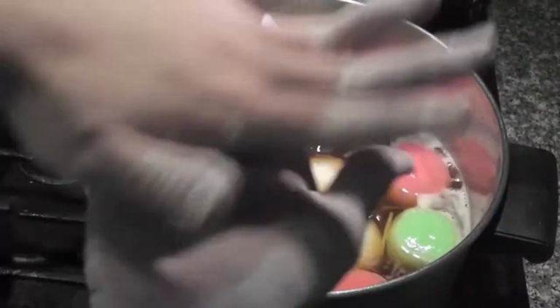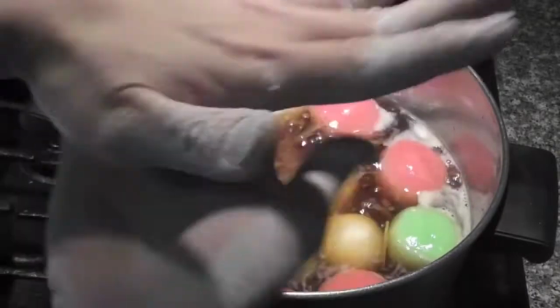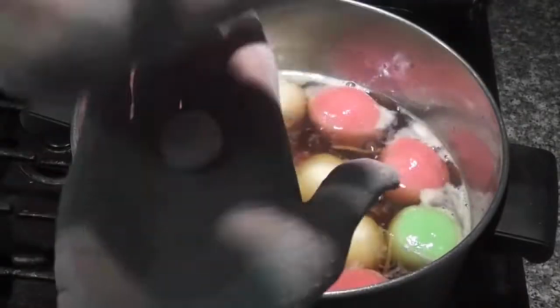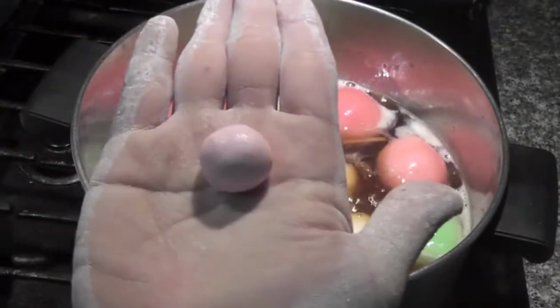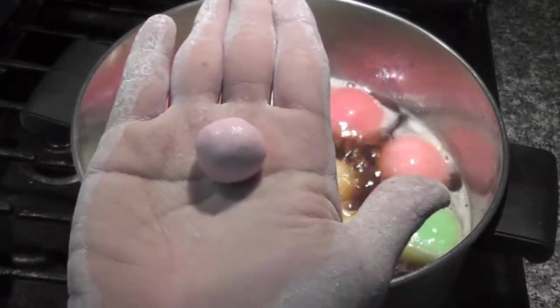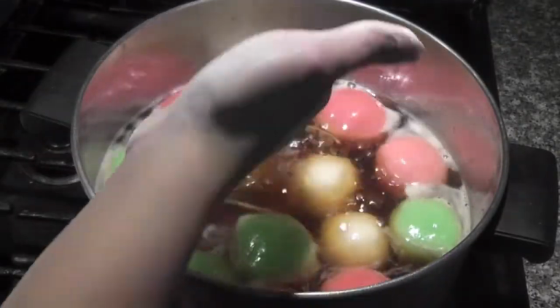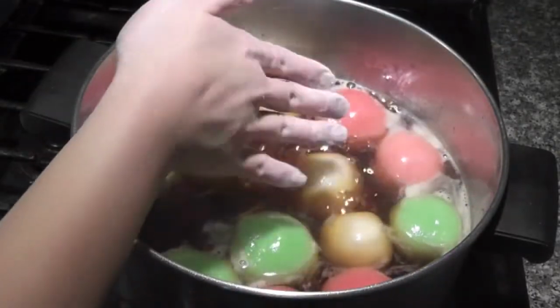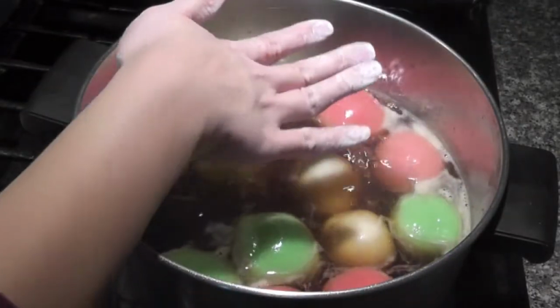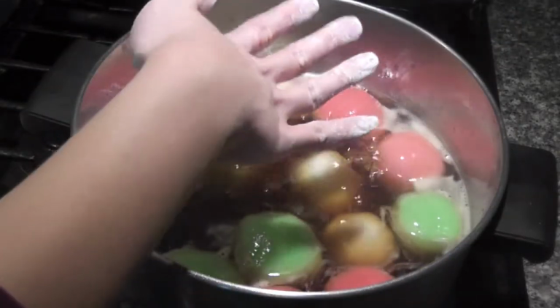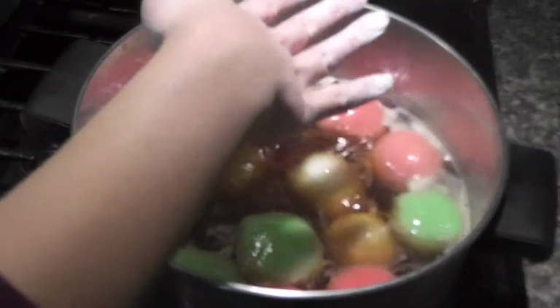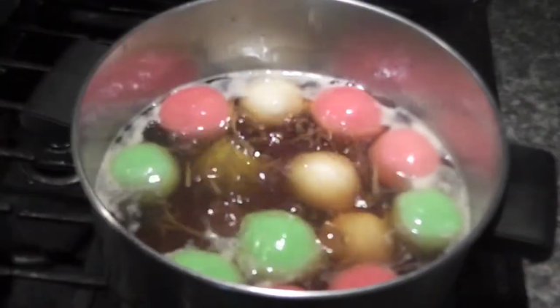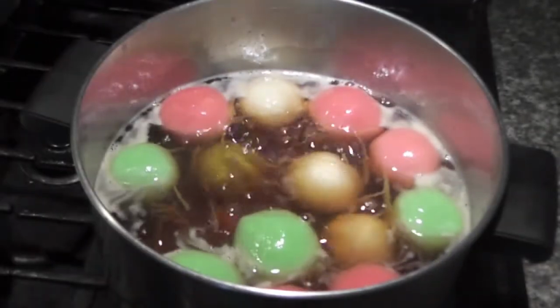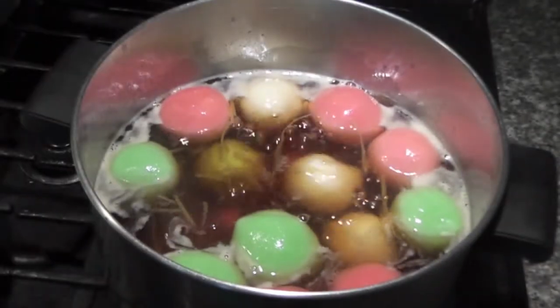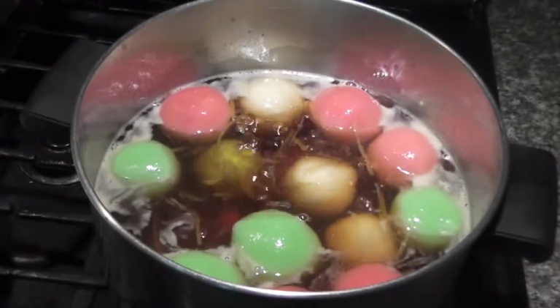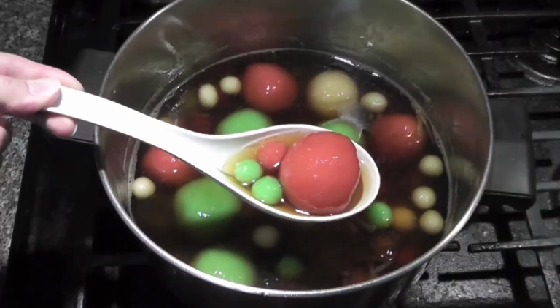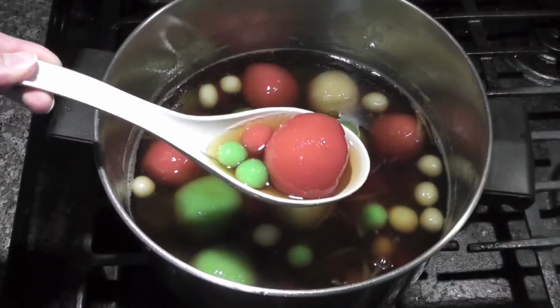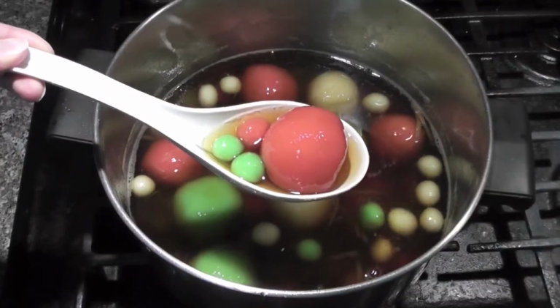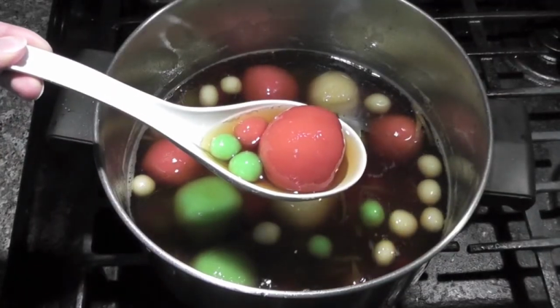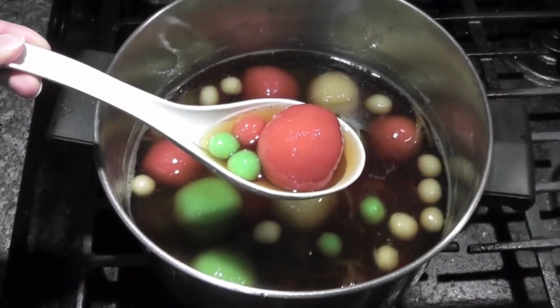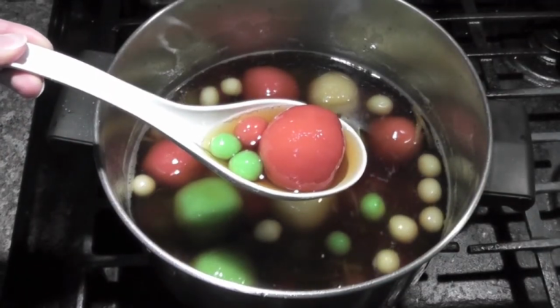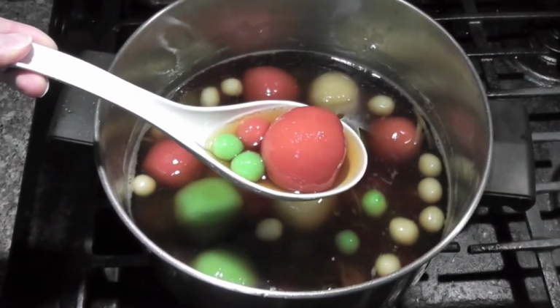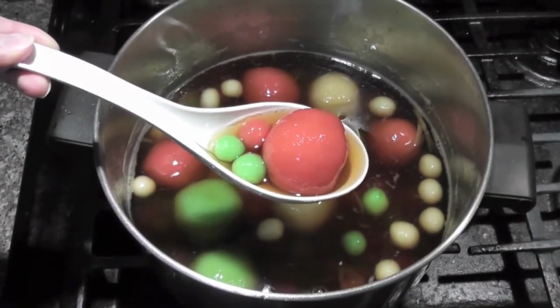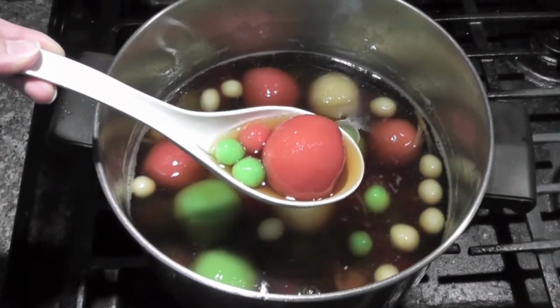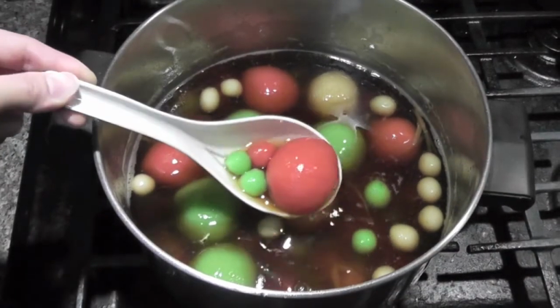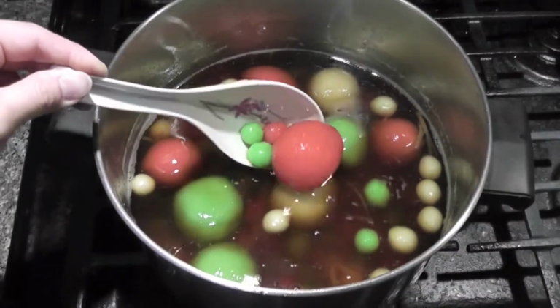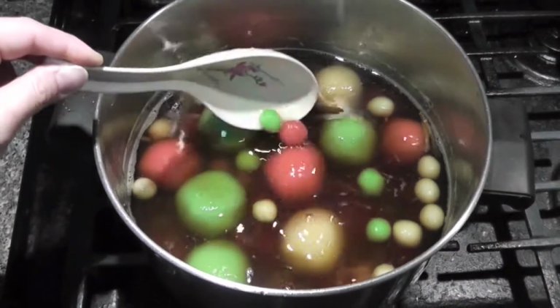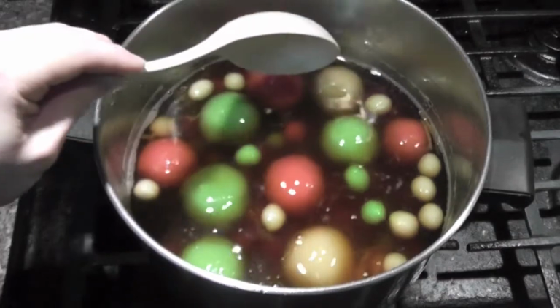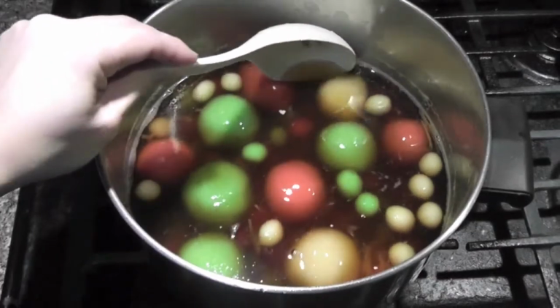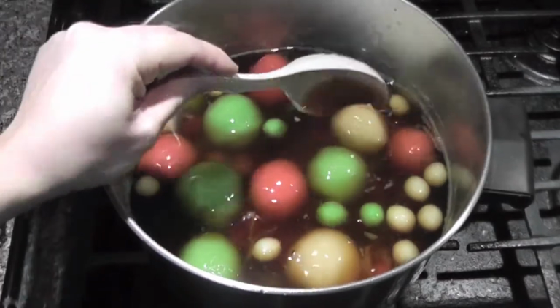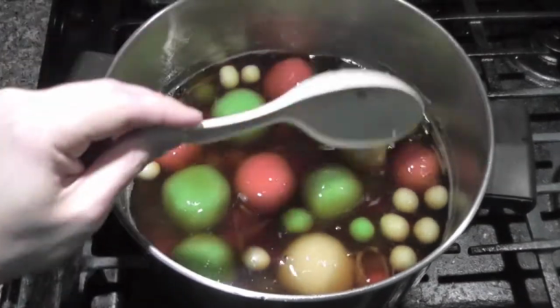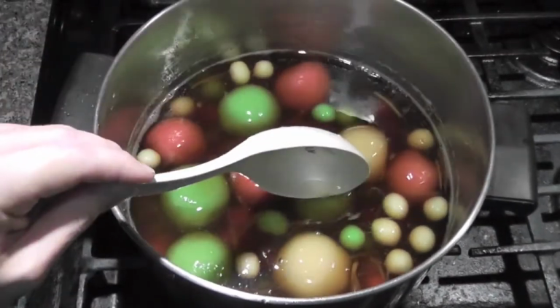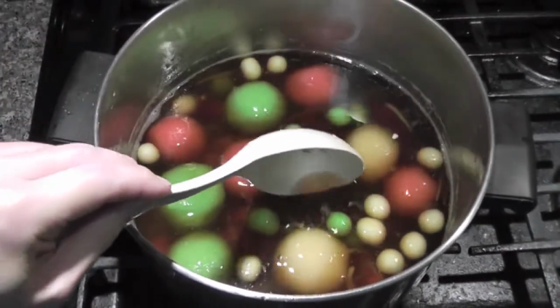For the leftover dough, I like to make pearls. Now your glutinous rice balls in ginger syrup are done. You can shut off the heat. I love how beautiful it looks.